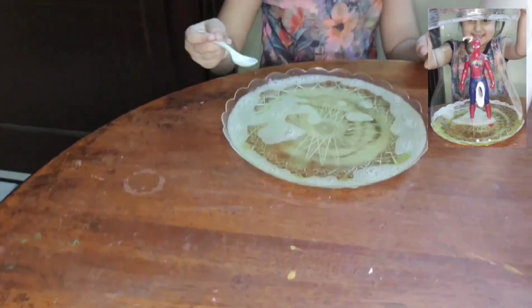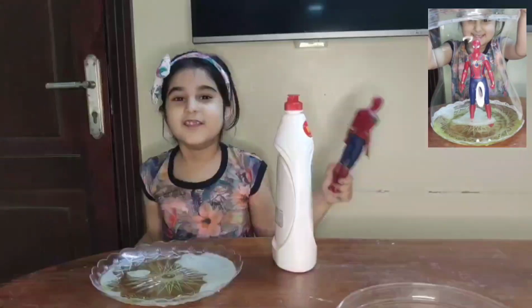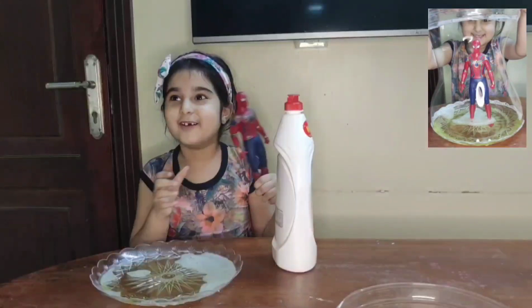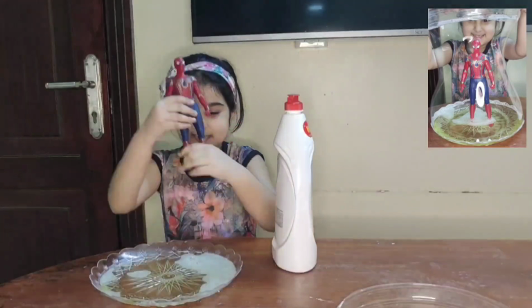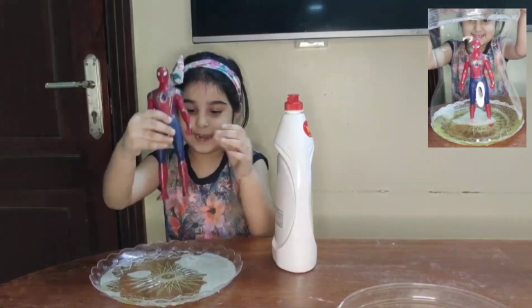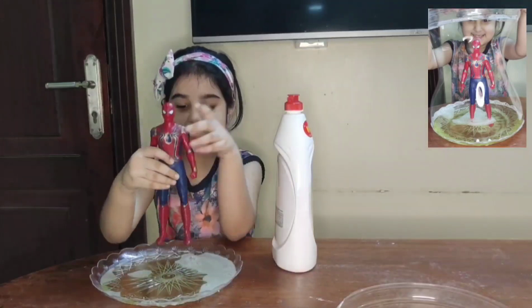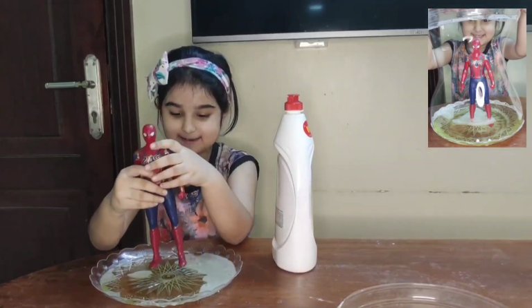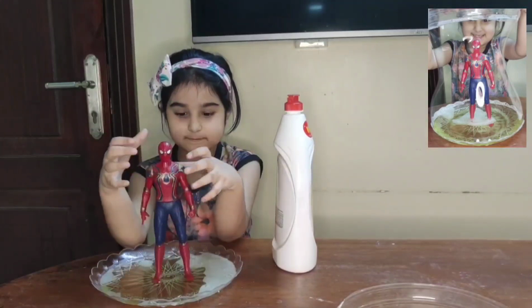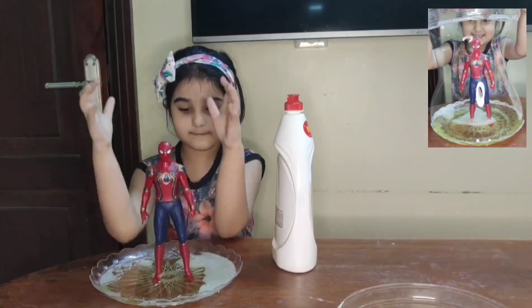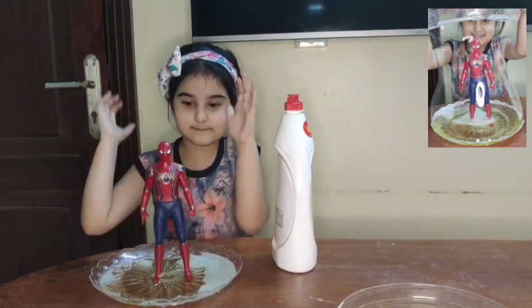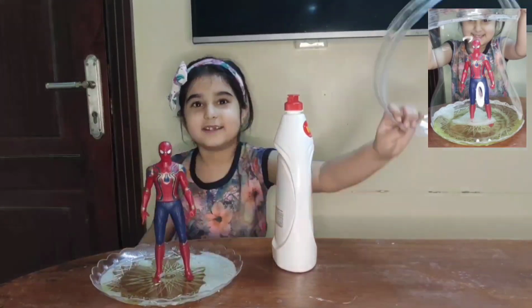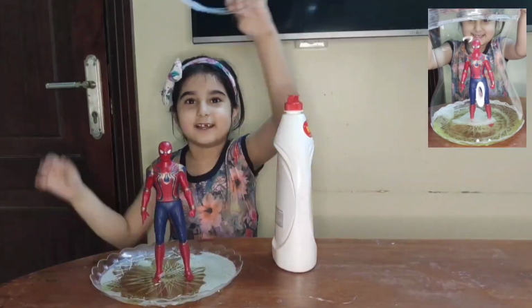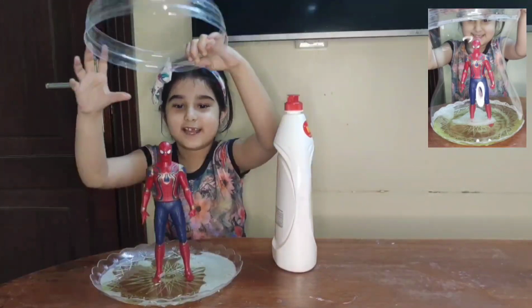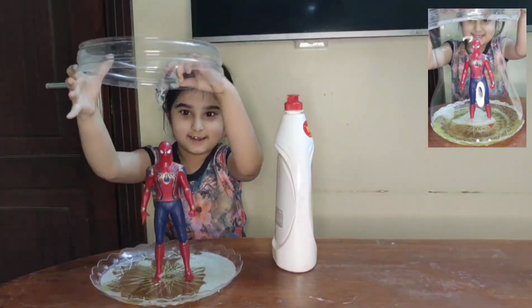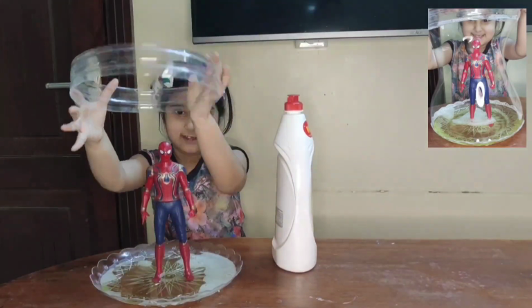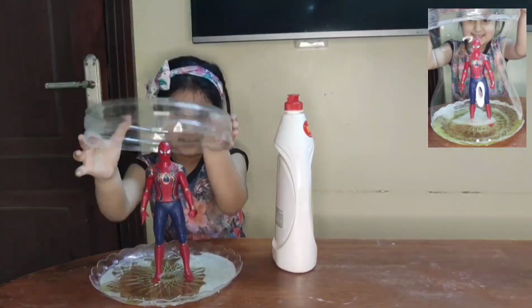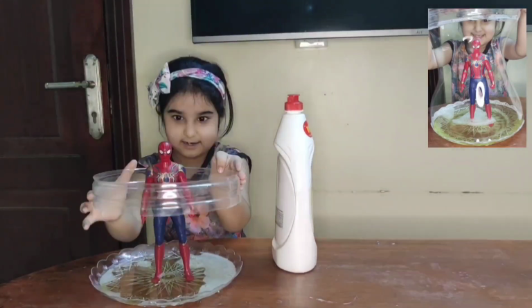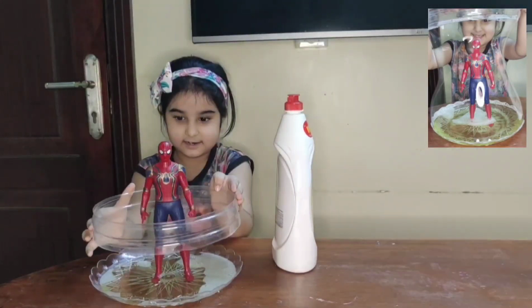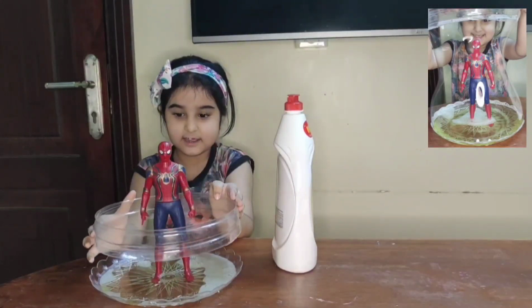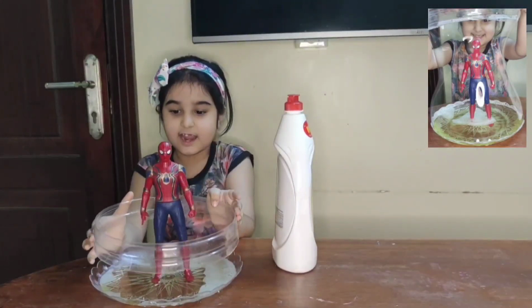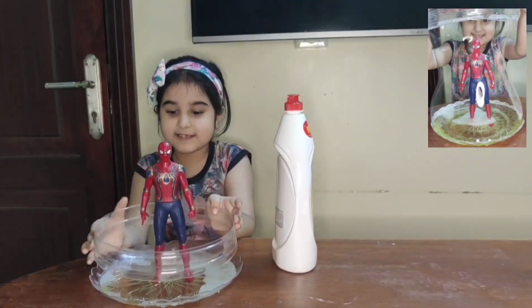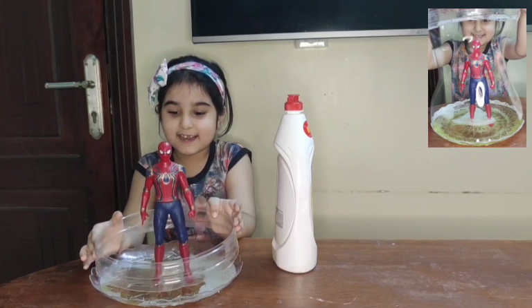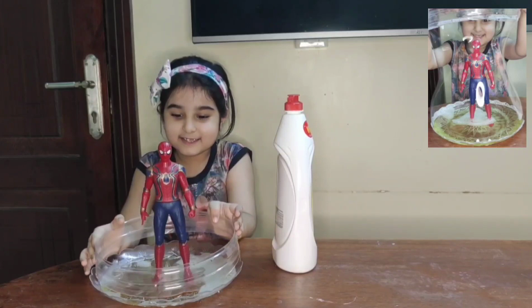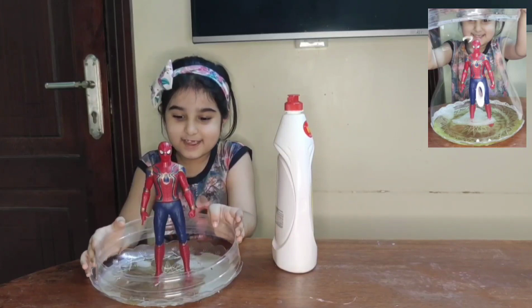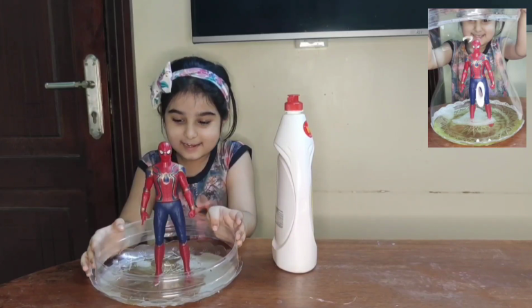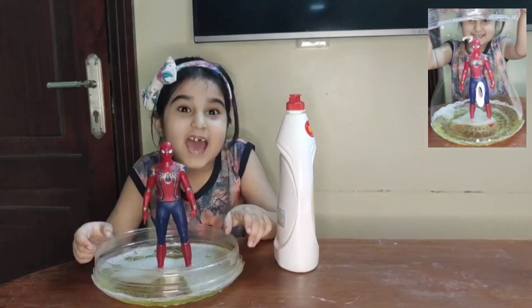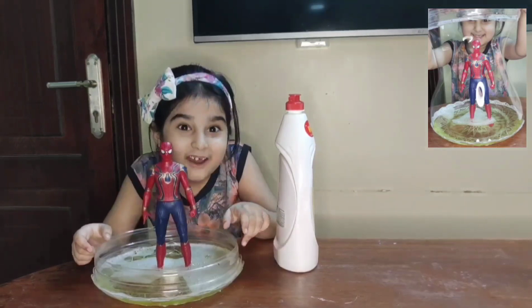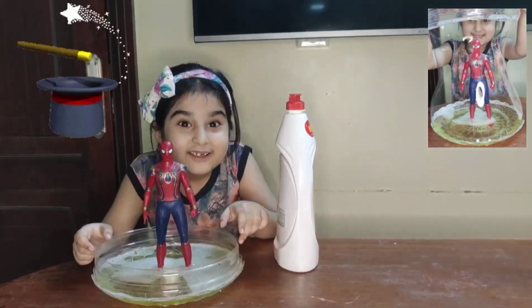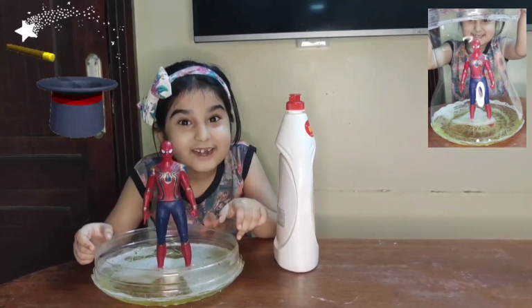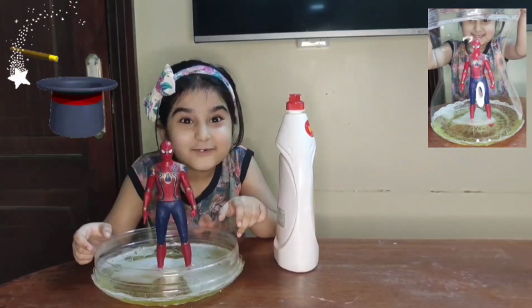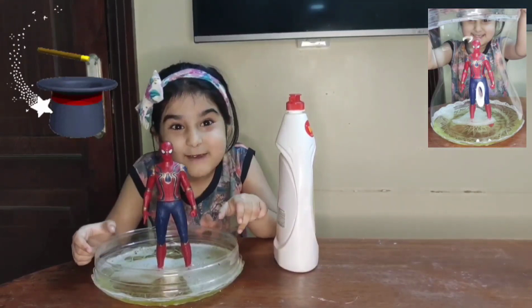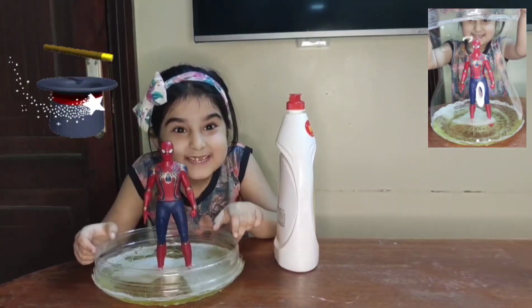Now place Spider-Man. Take a ring and place it like this way. Now get ready for magic.